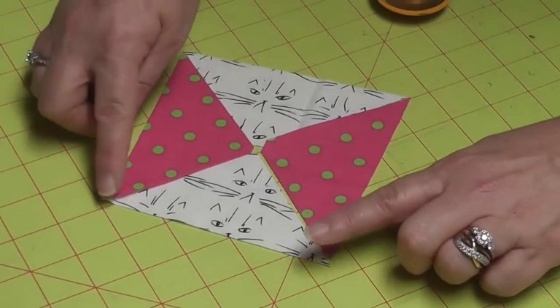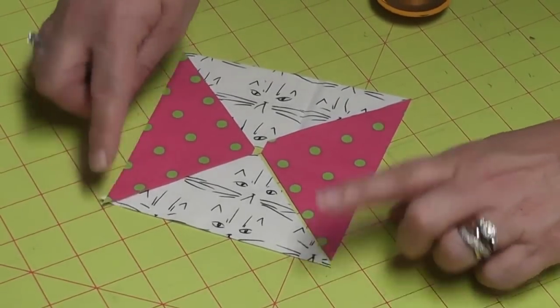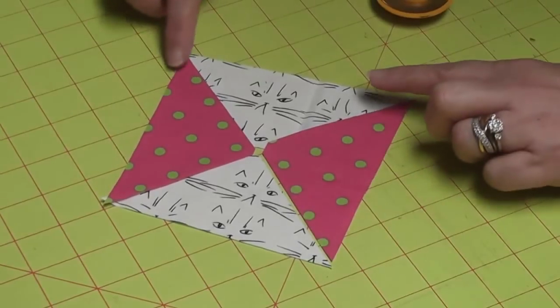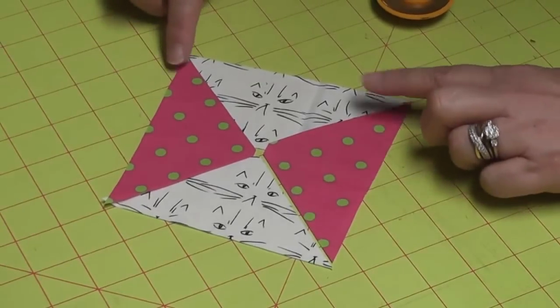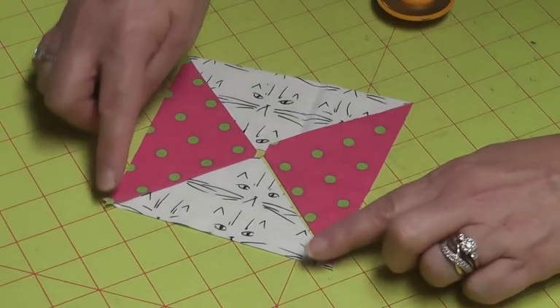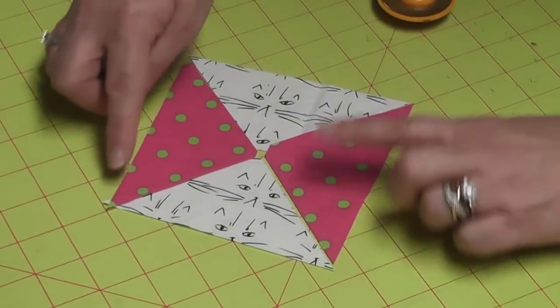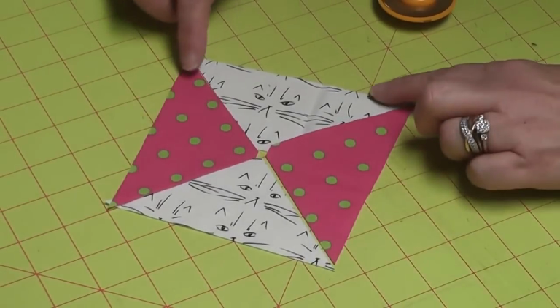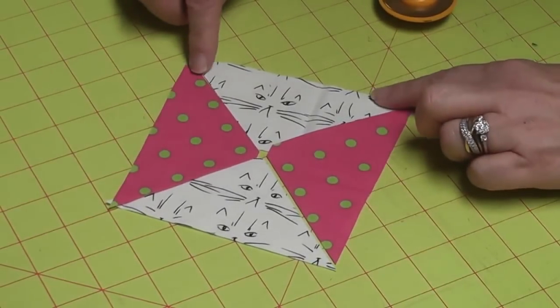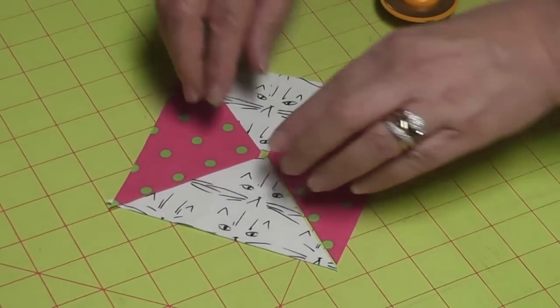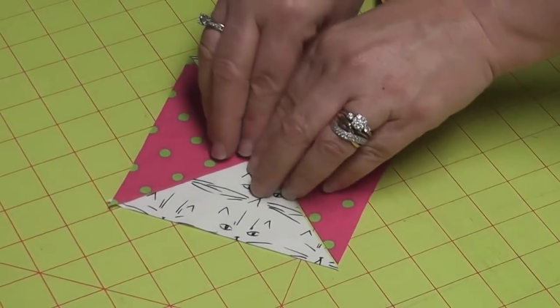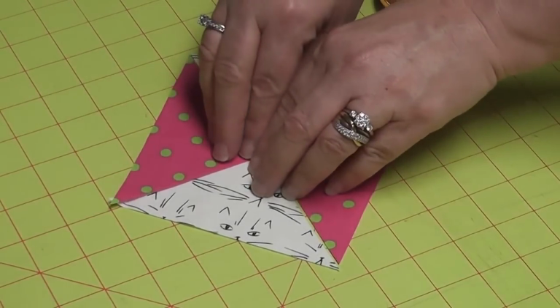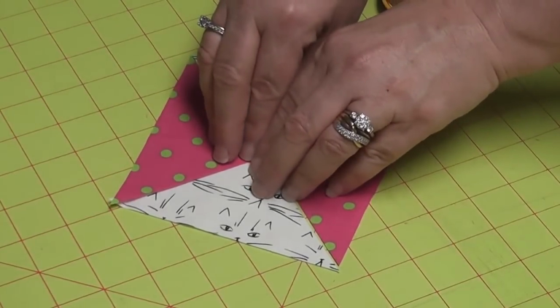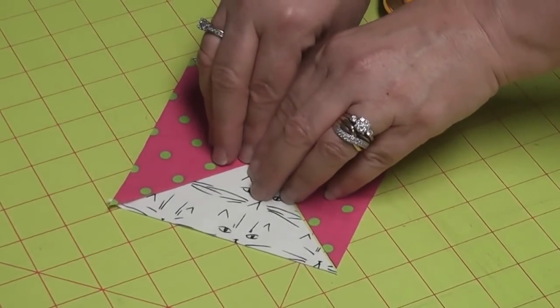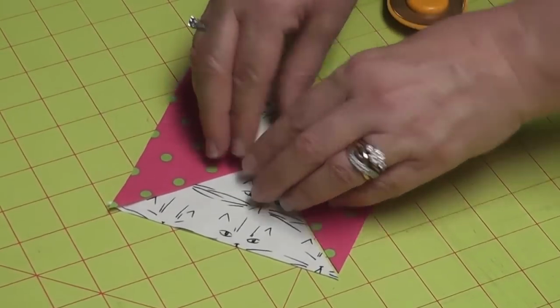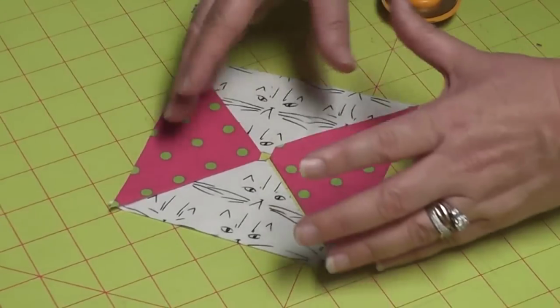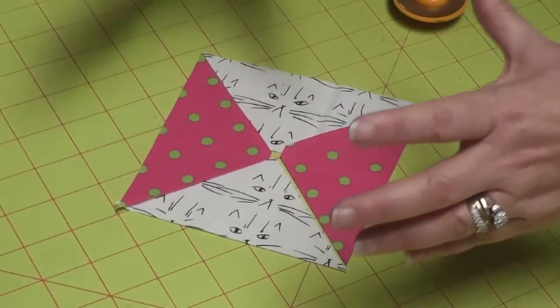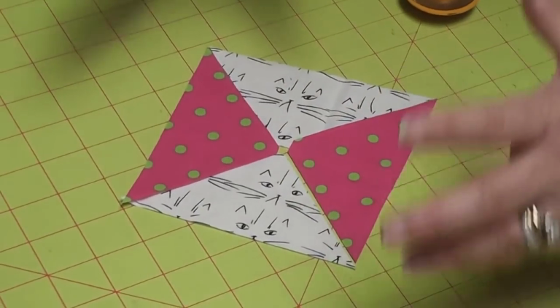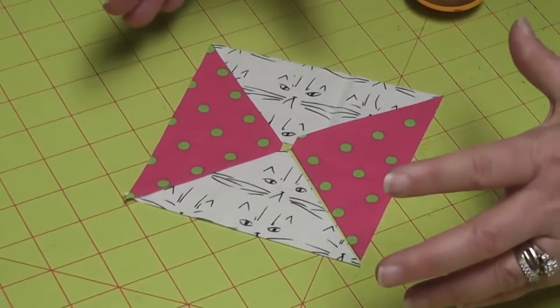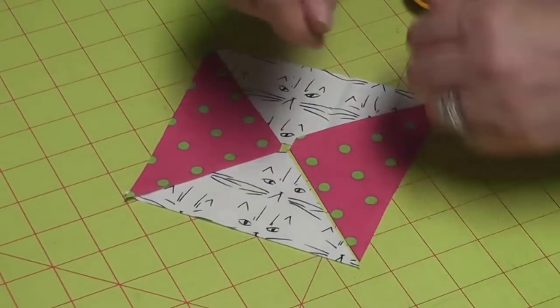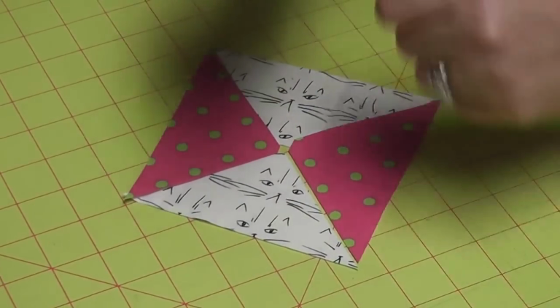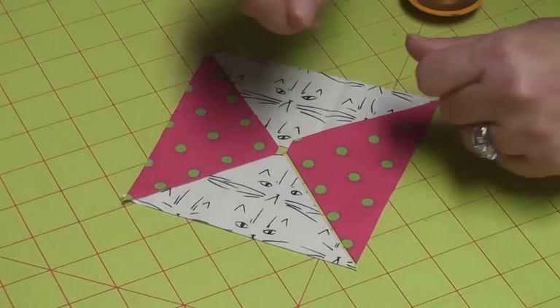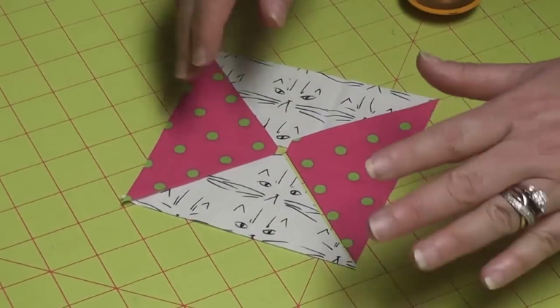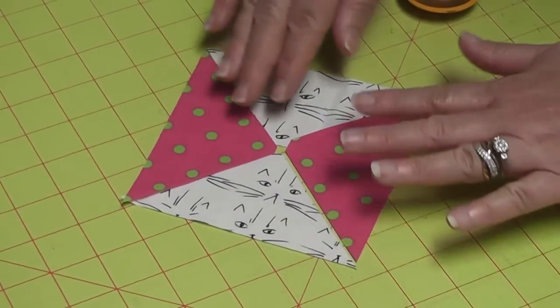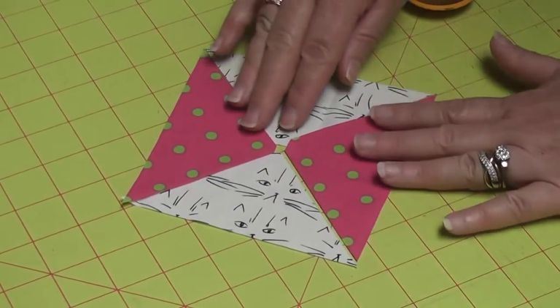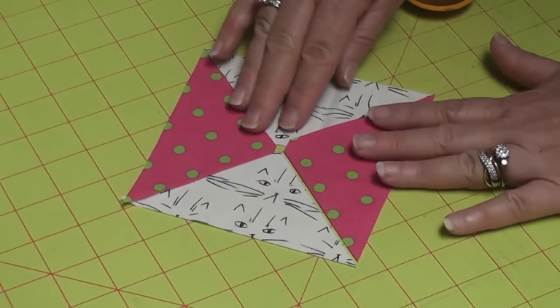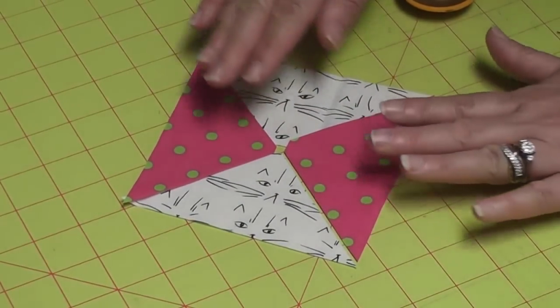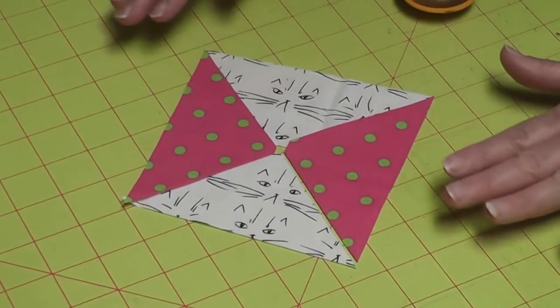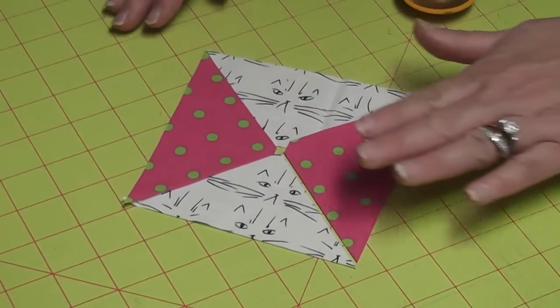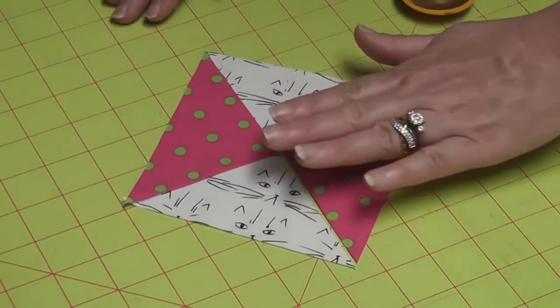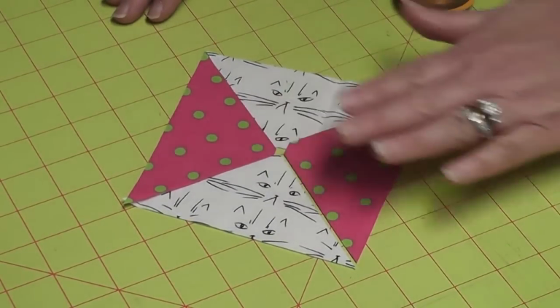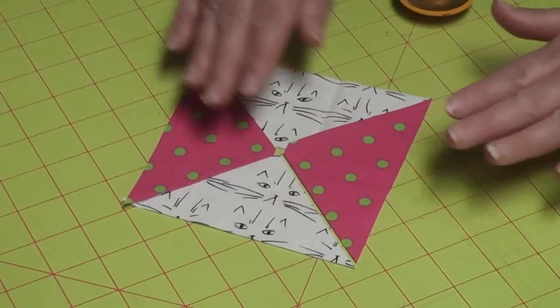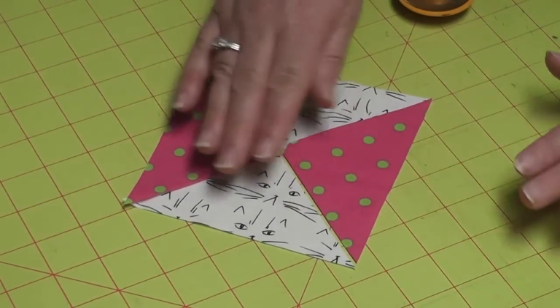You'll need to remove dog ears from the four corners, but this is so much easier than starting with big squares and drawing lines and doing all of the other methods that seem to be popular today.